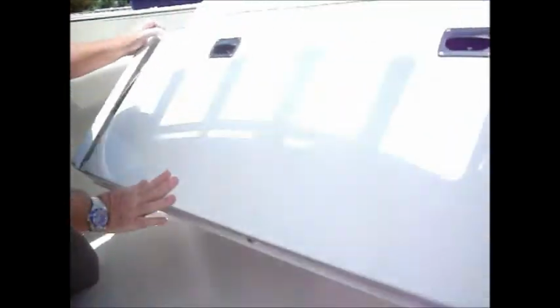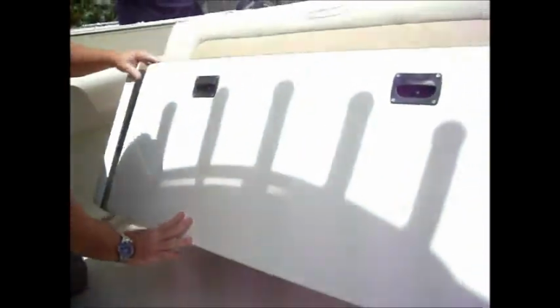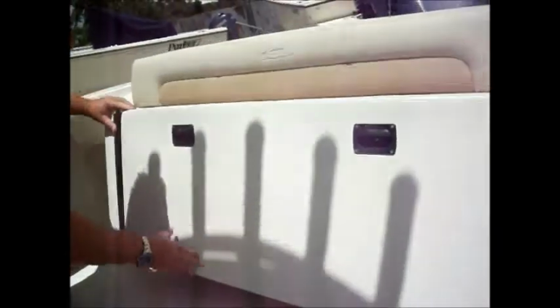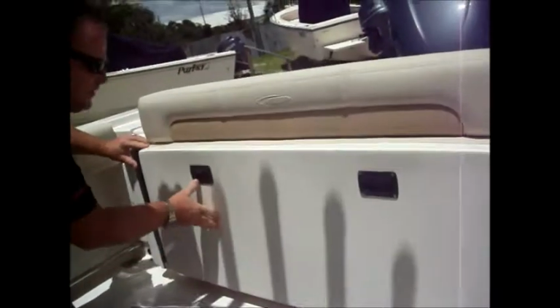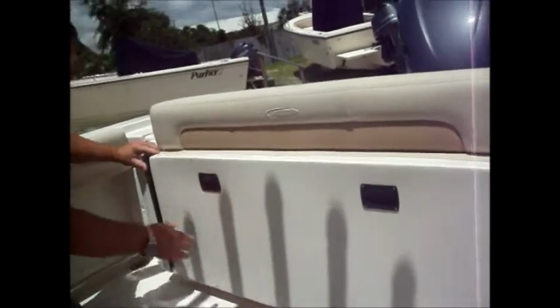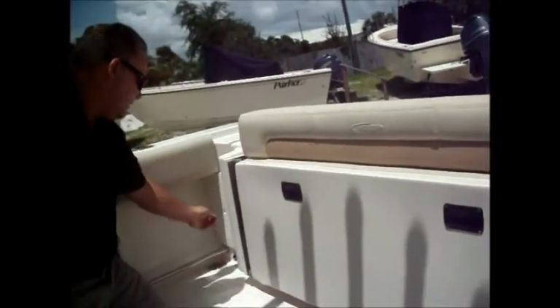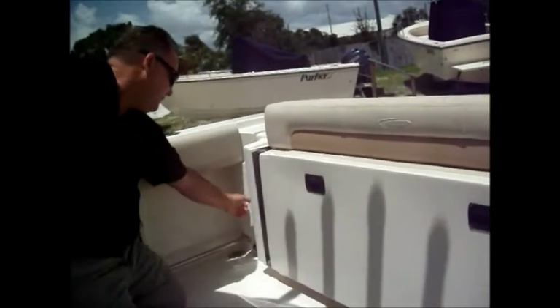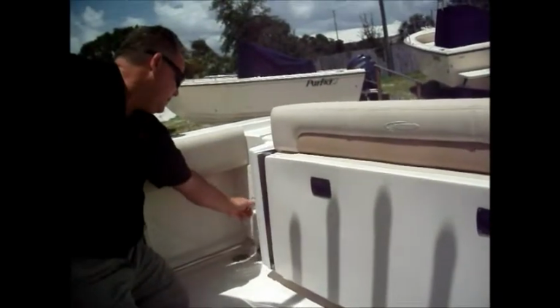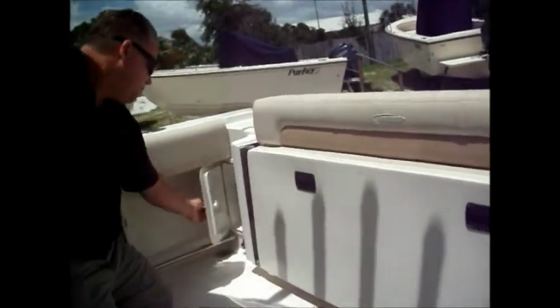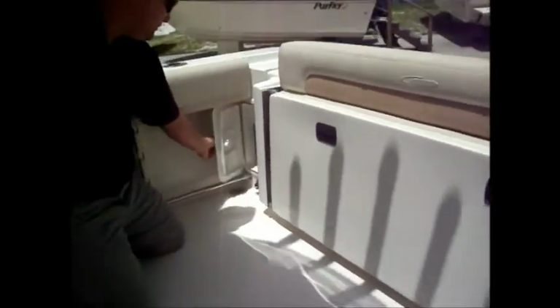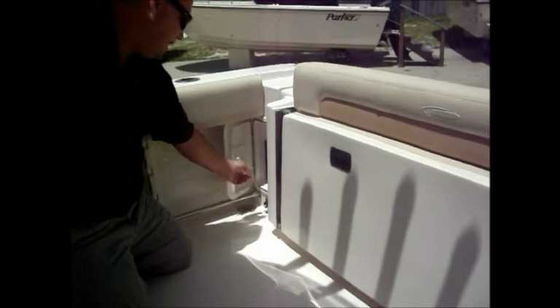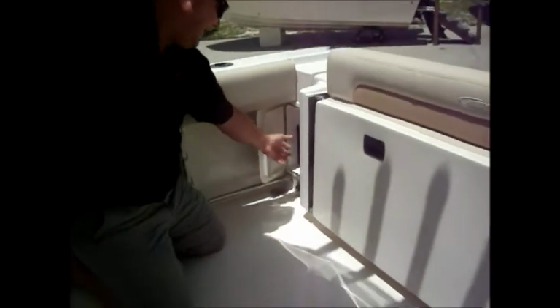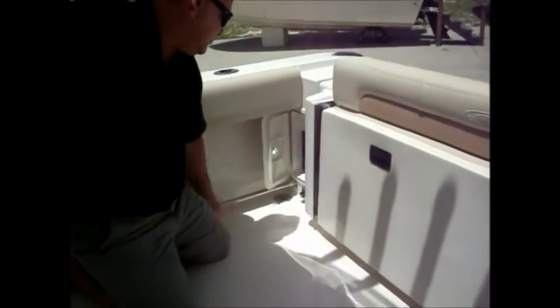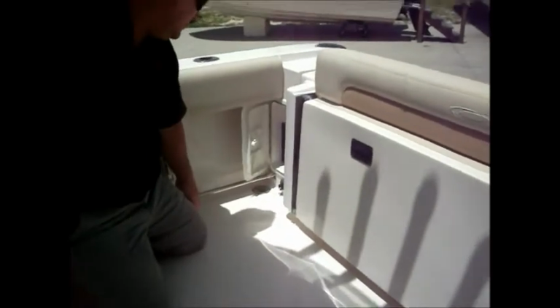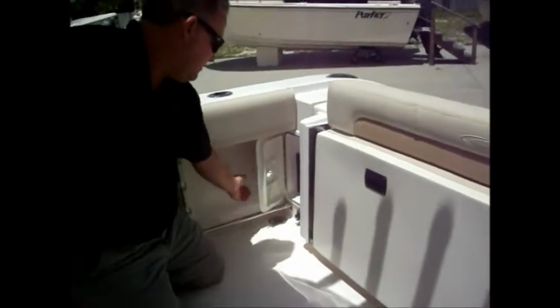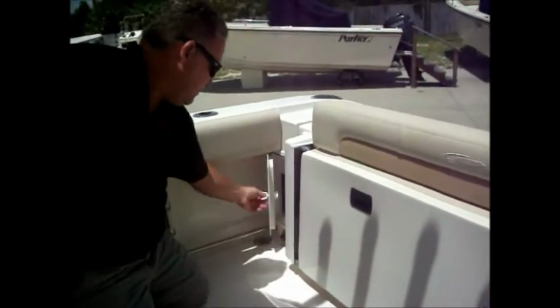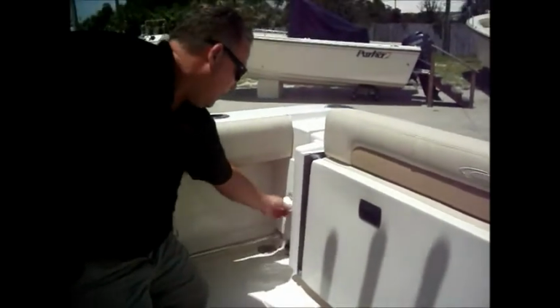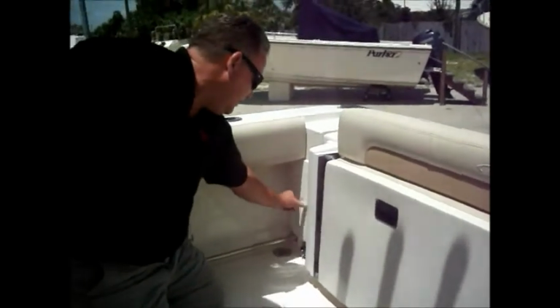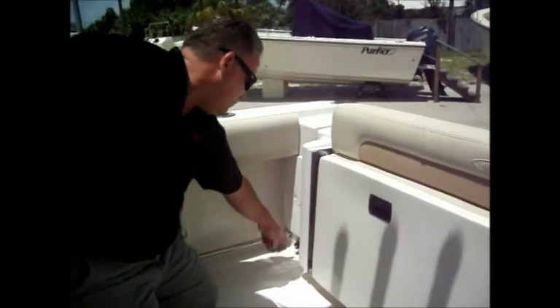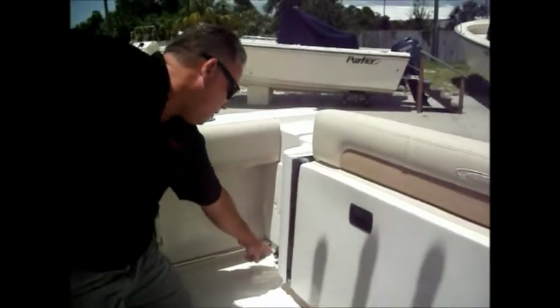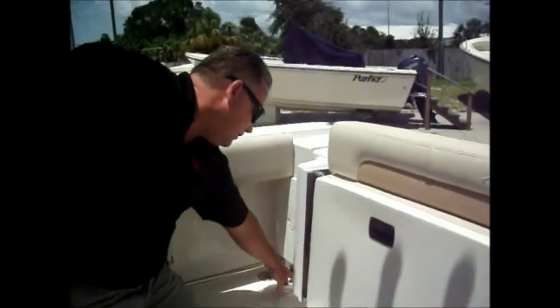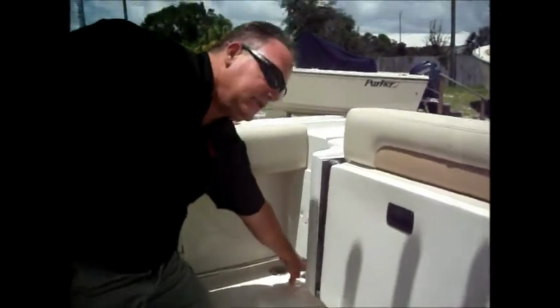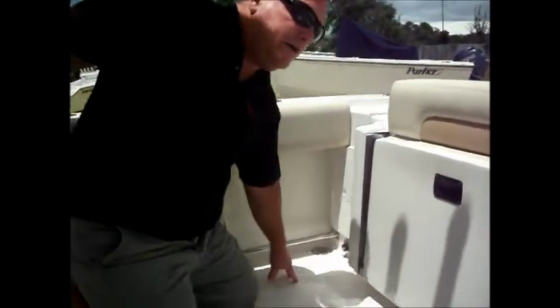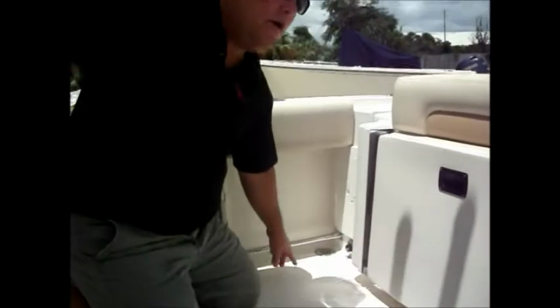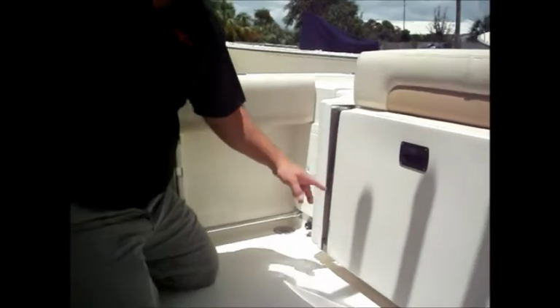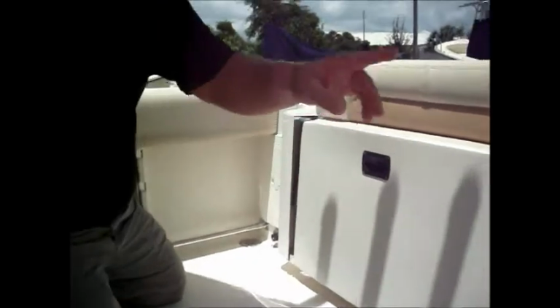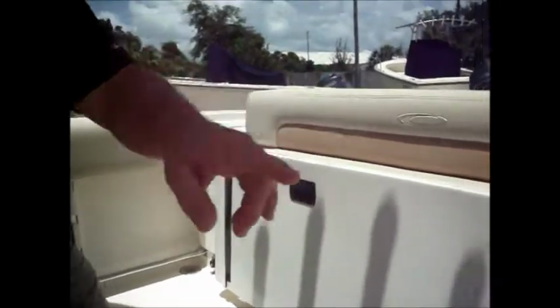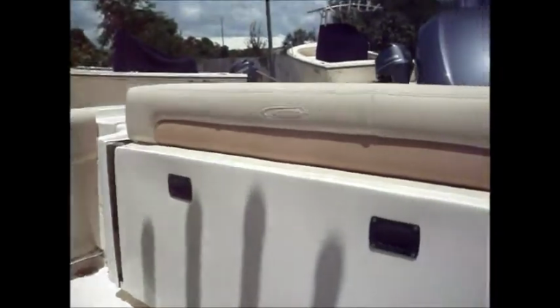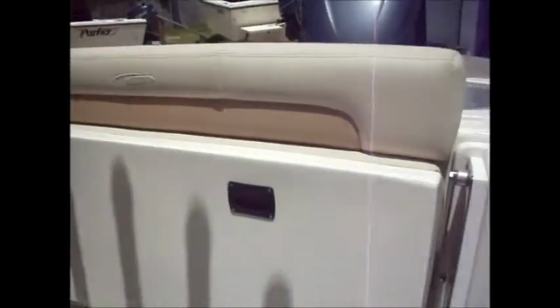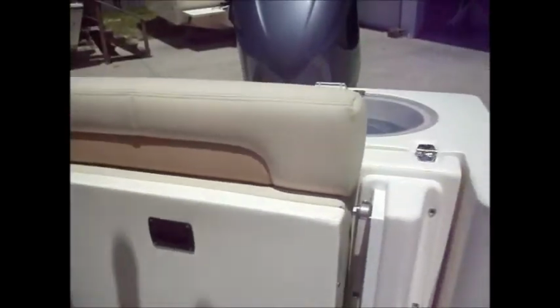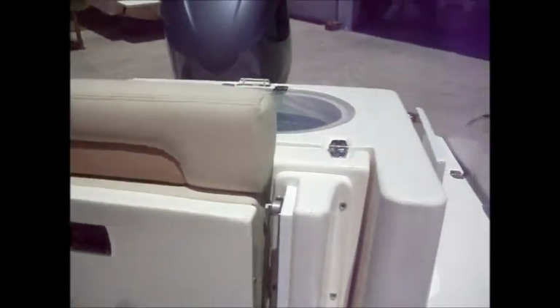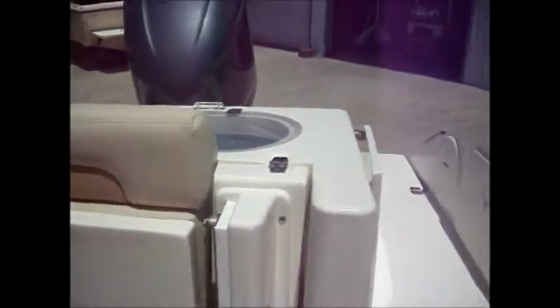When we come all the way over to this side, you'll notice that you've got your battery switch. Underneath it here is raw water, nicely marked. We go over to the other side of the boat and we'll see our fresh water.